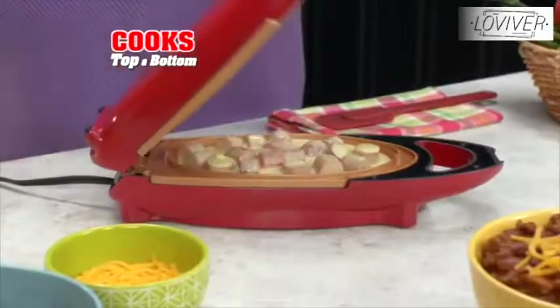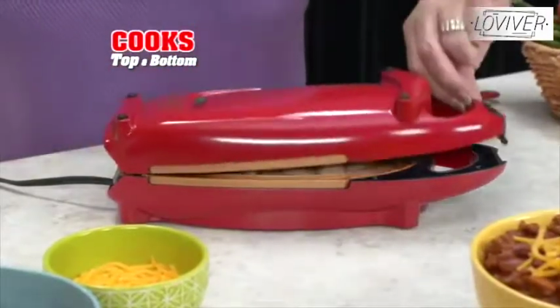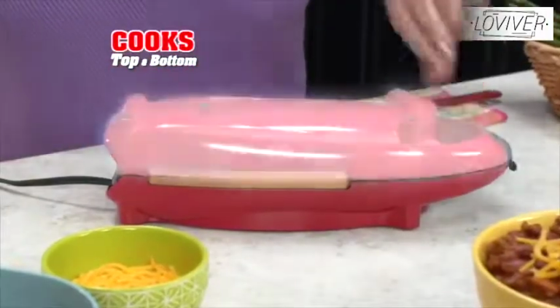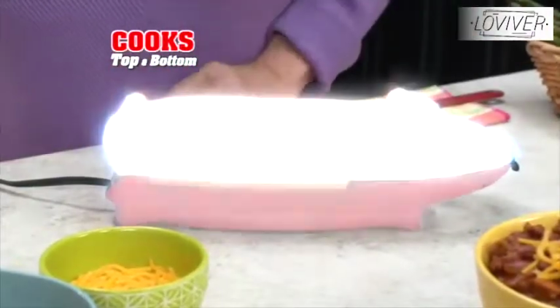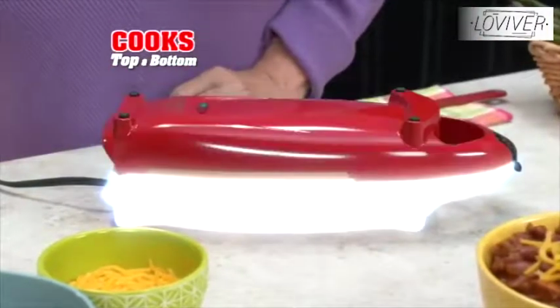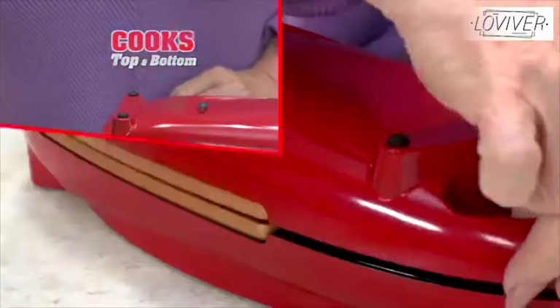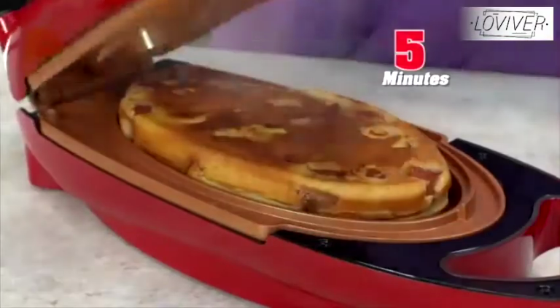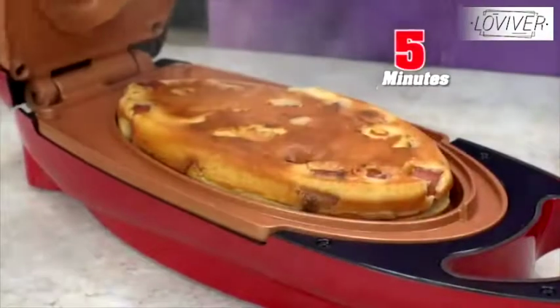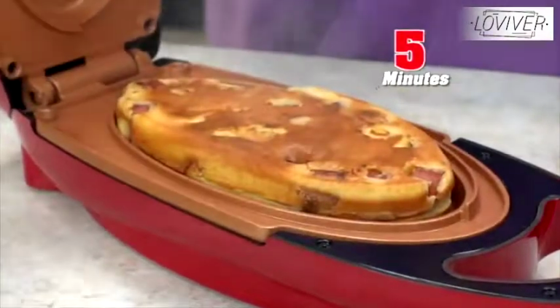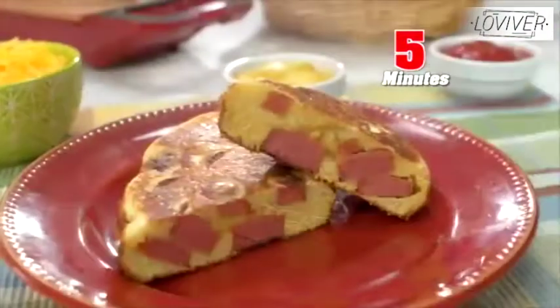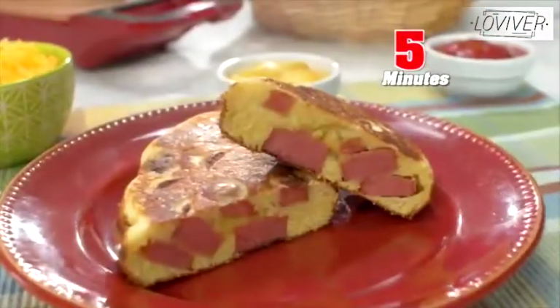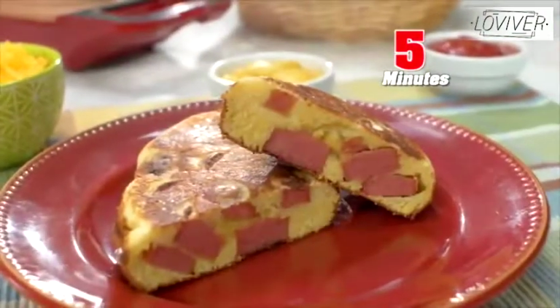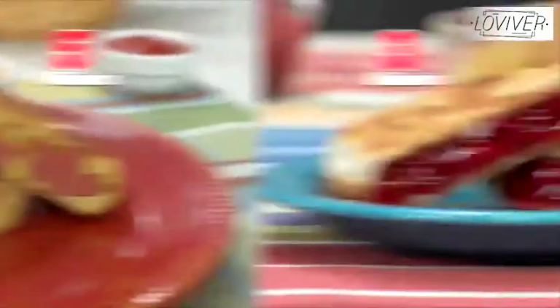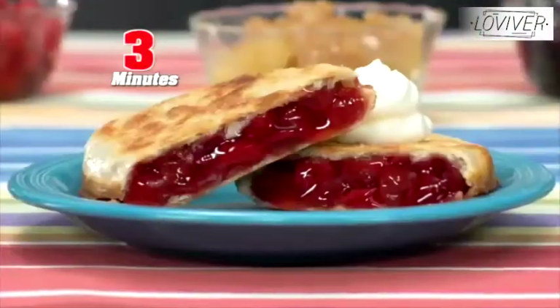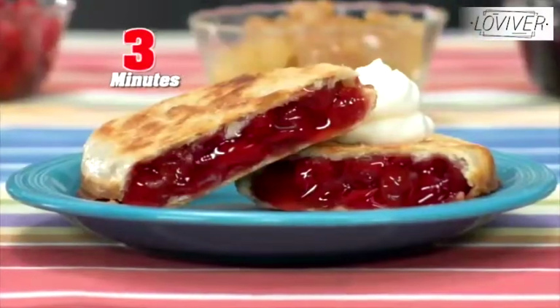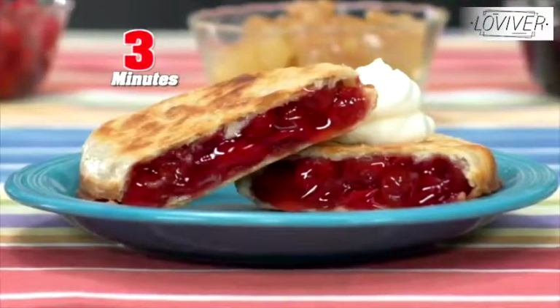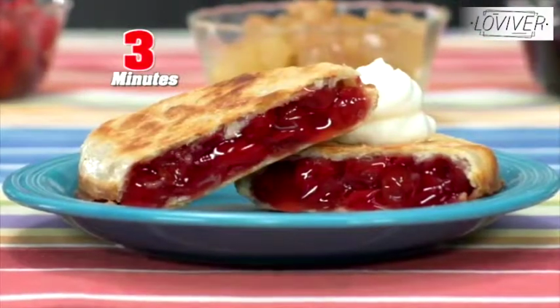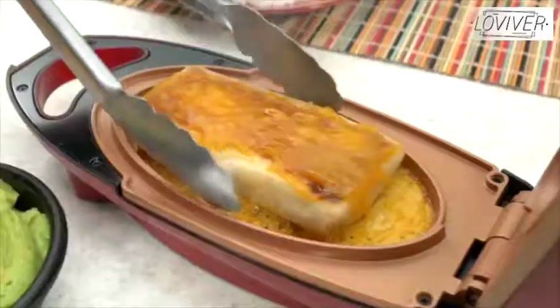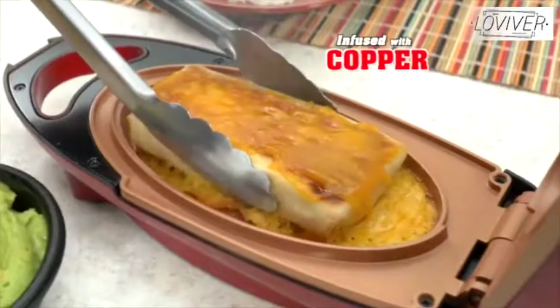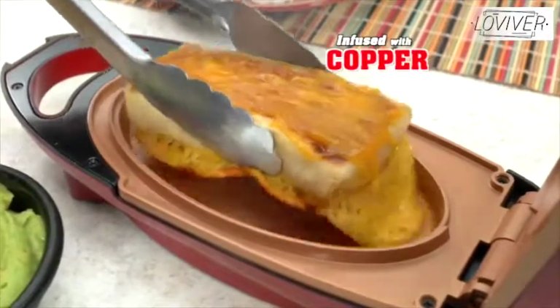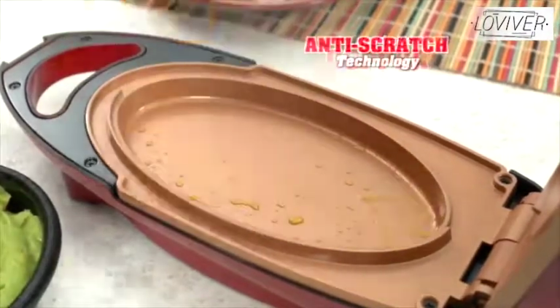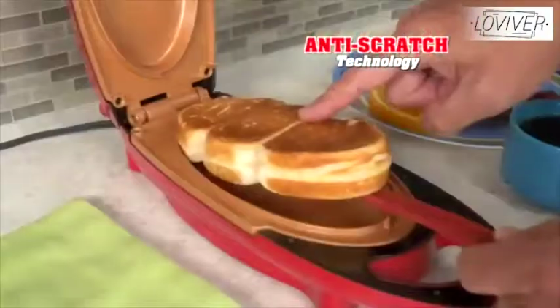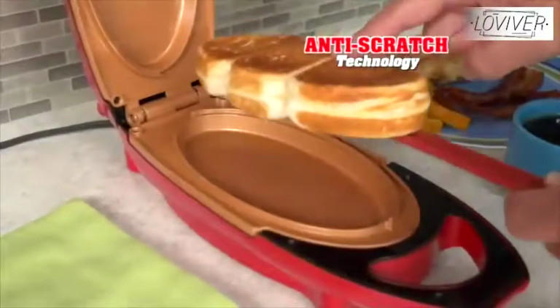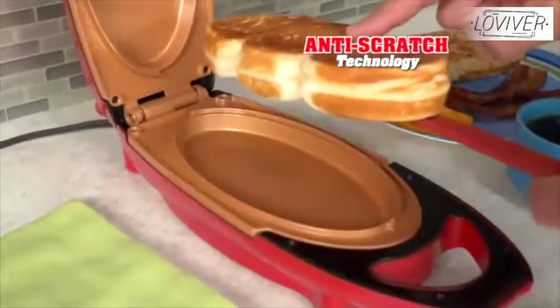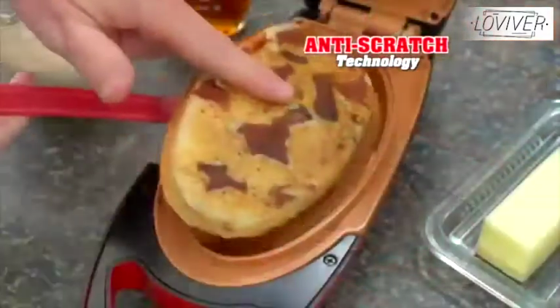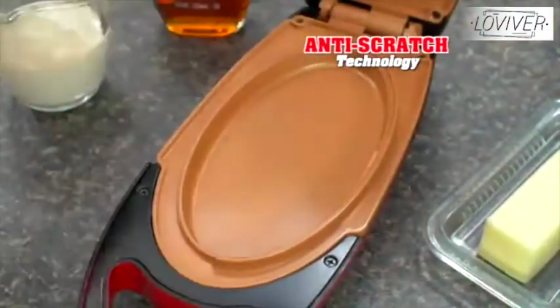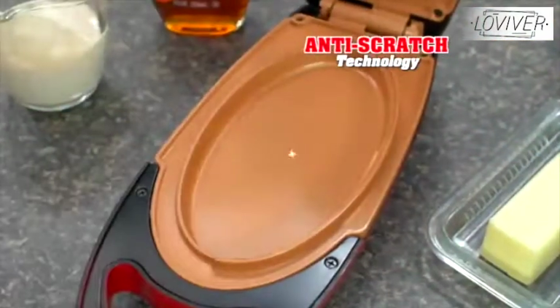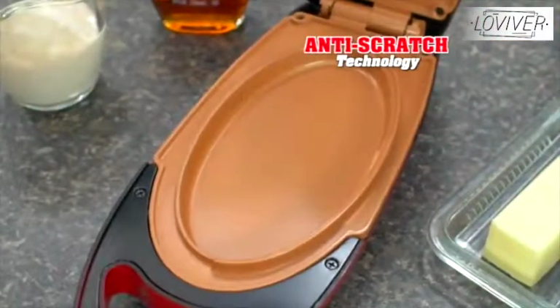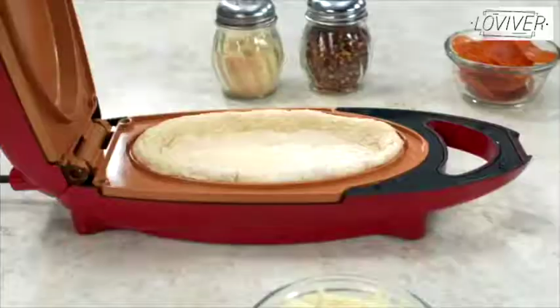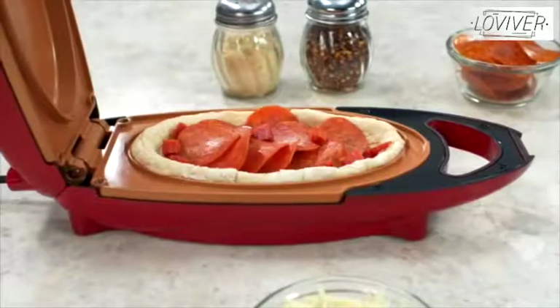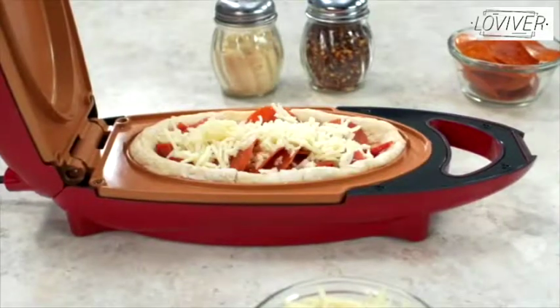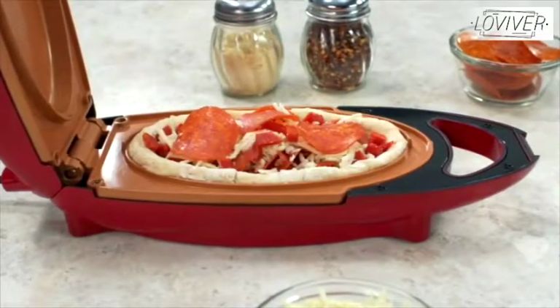Designed with two deep wells, 5-Minute Chef cooks from the top and bottom. So my homemade corn dogs are done fast and easy. Make fabulous fruit pies in minutes. Infused with pure copper and thanks to anti-scratch technology, it resists the toughest punishment. 5-Minute Chef is faster than takeout.